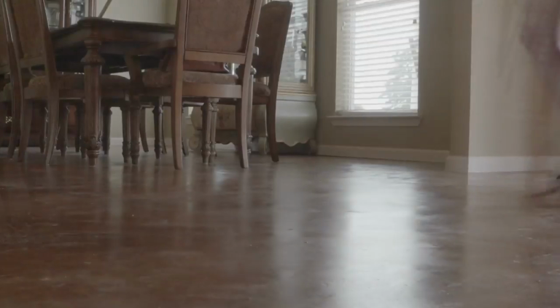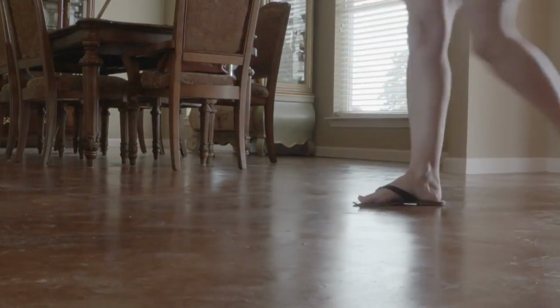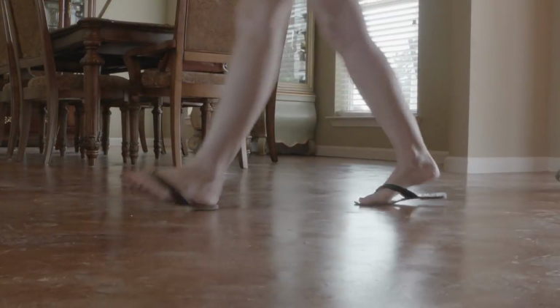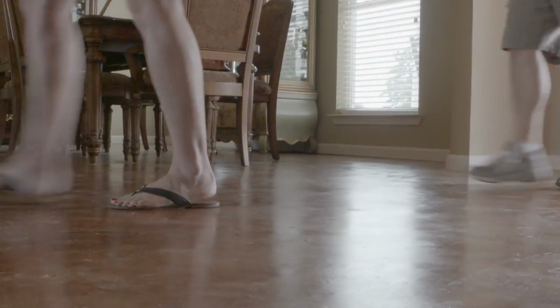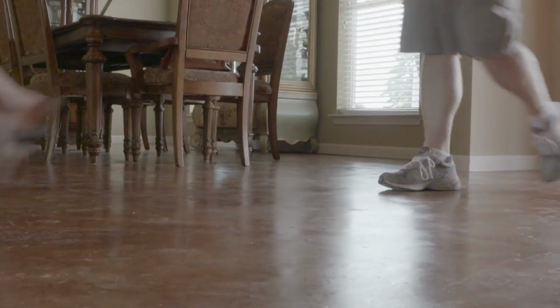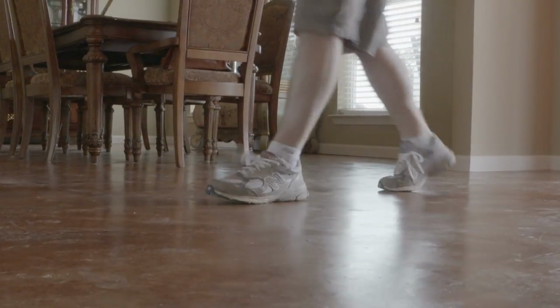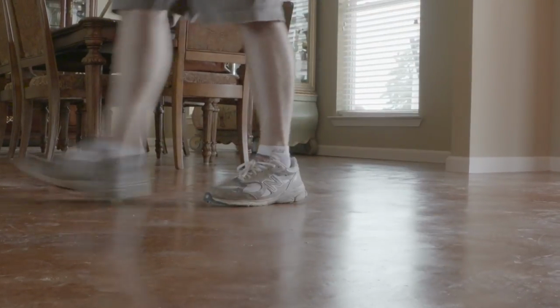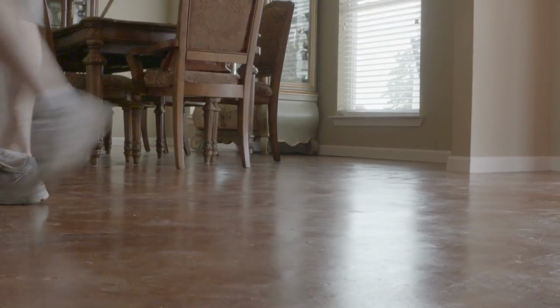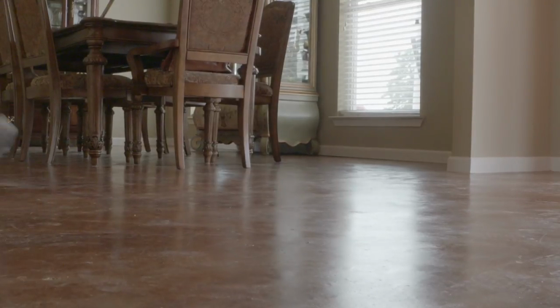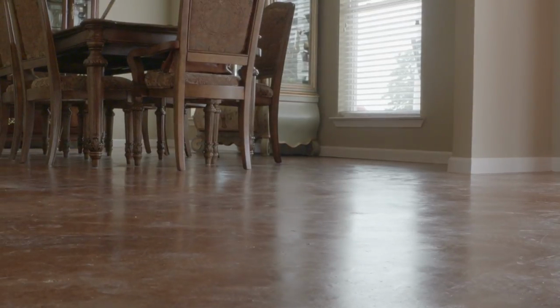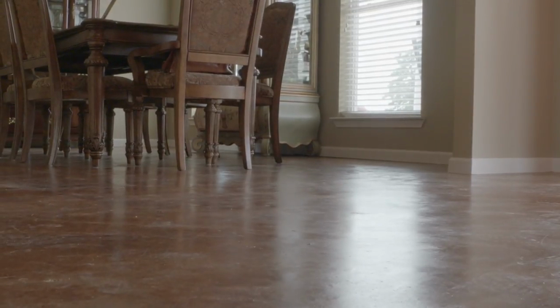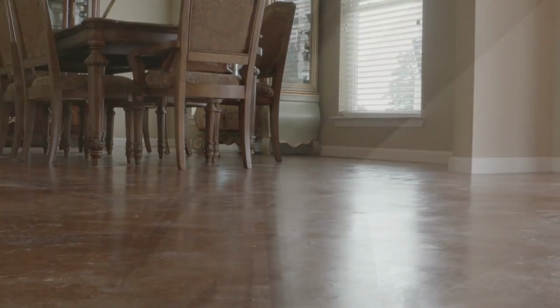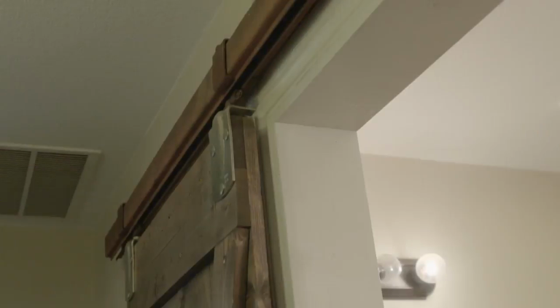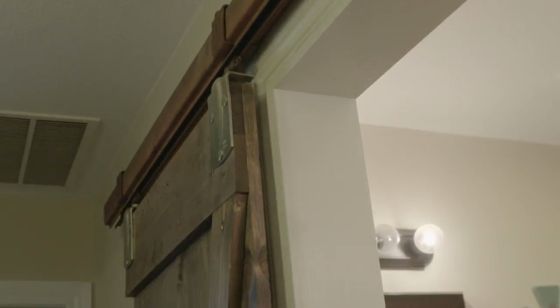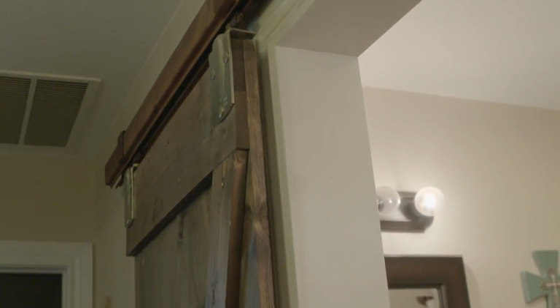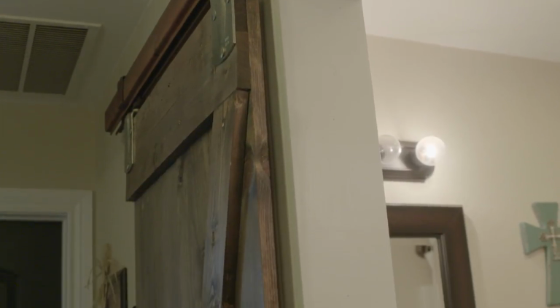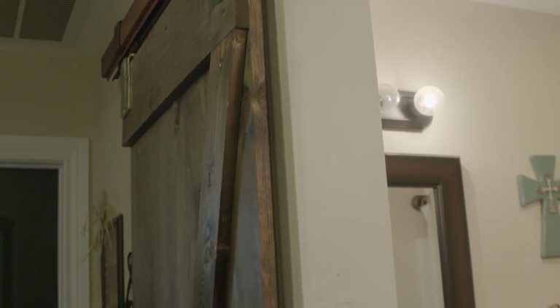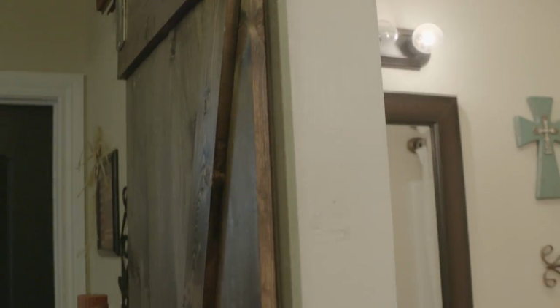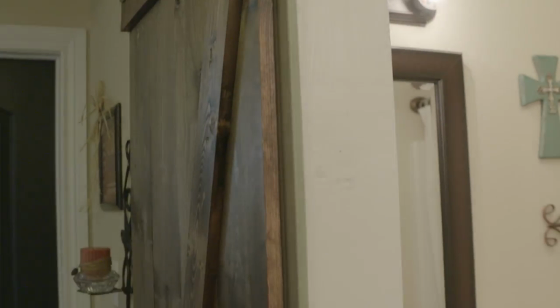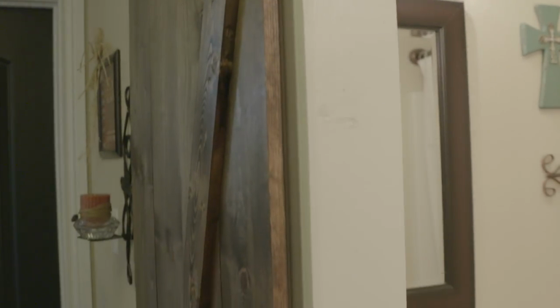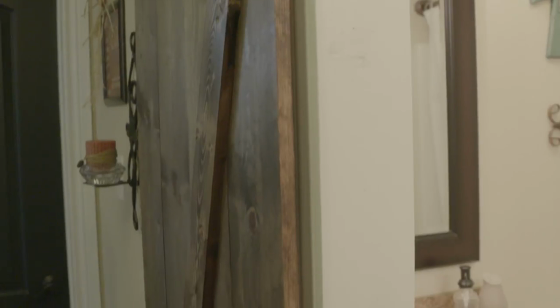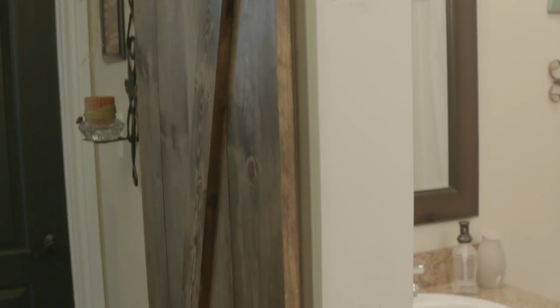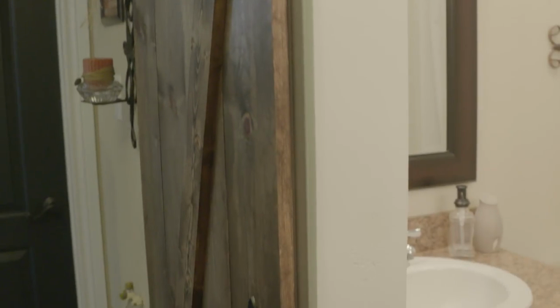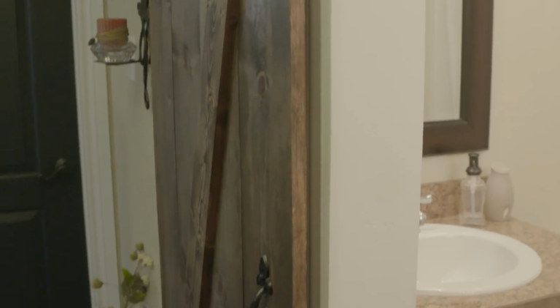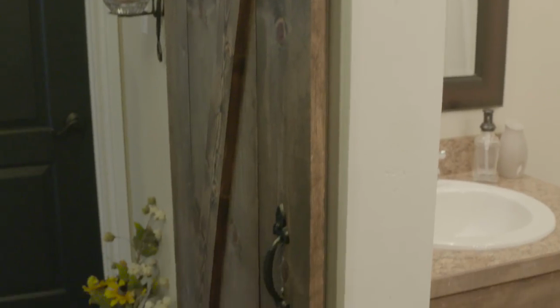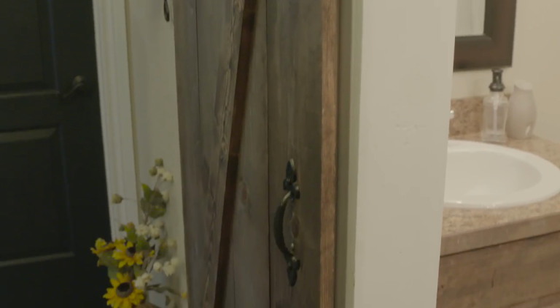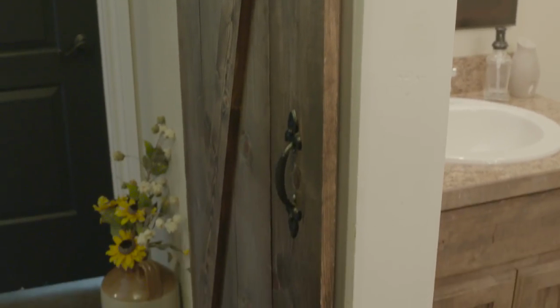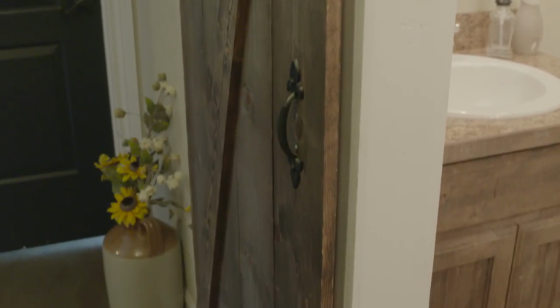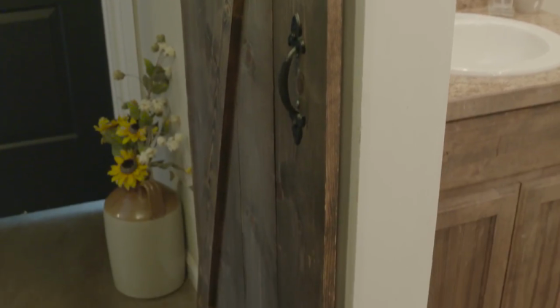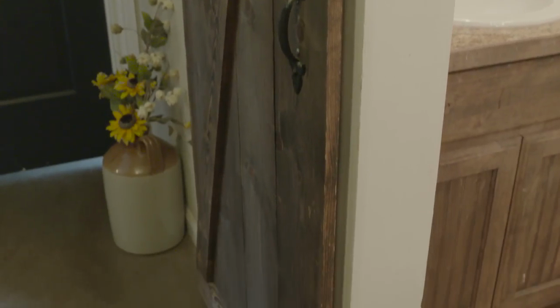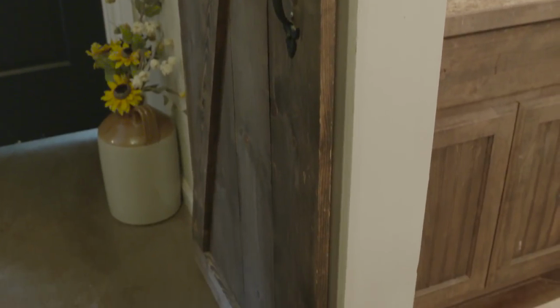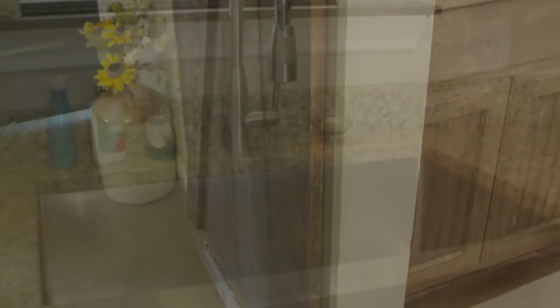We even go to the extent of stained concrete. A lot of the interior finish work sometimes is based upon the customers wanting to put their own sweat equity into the house.